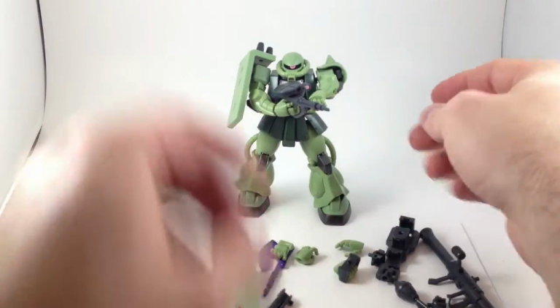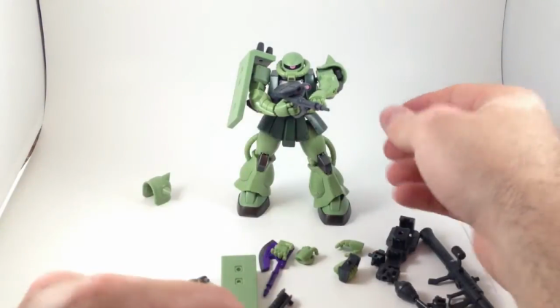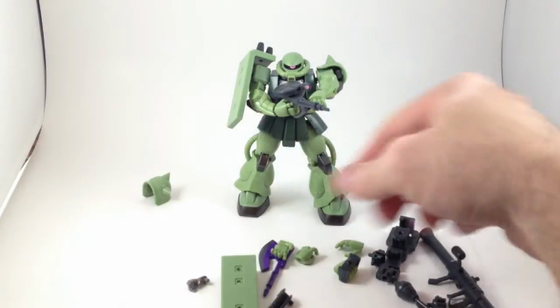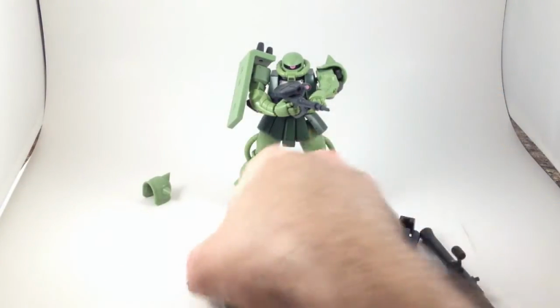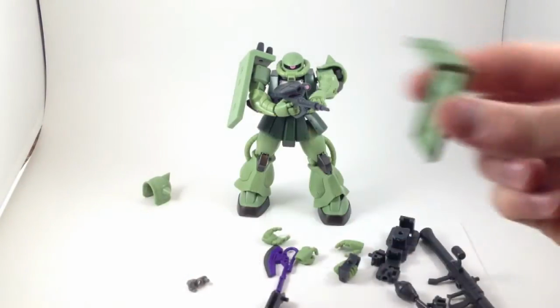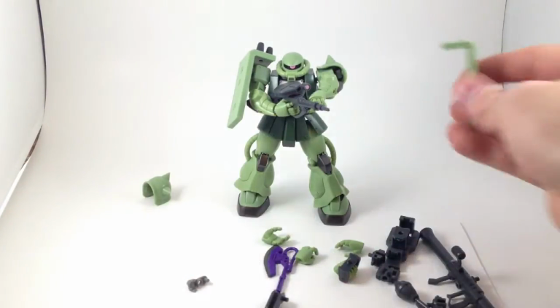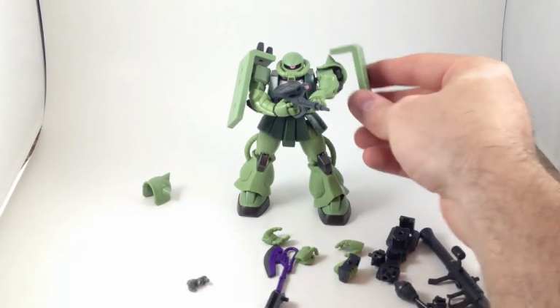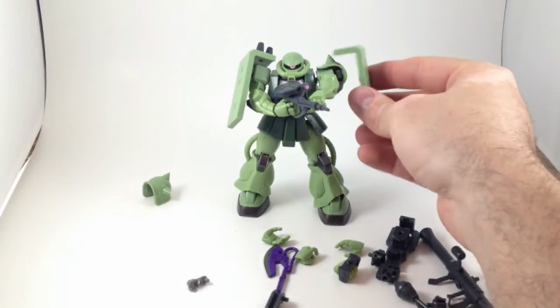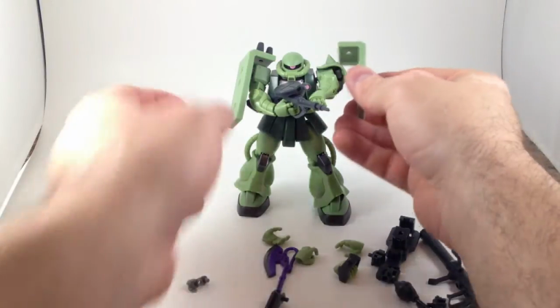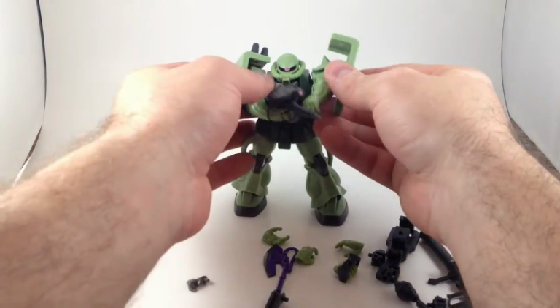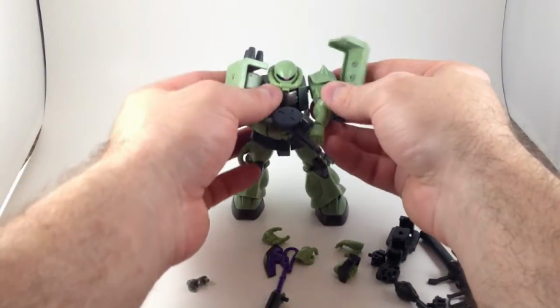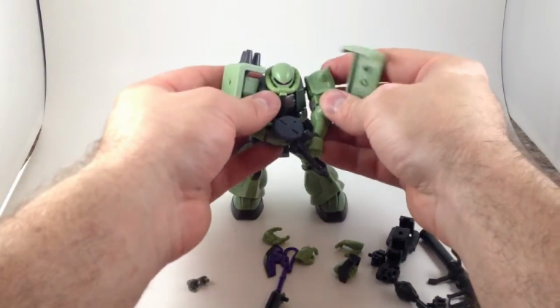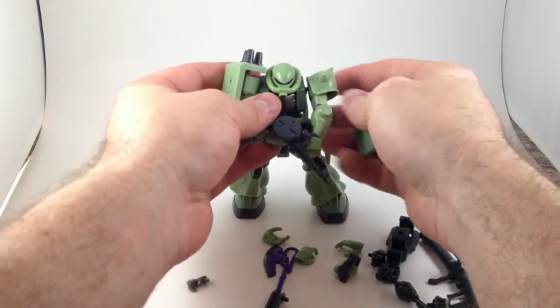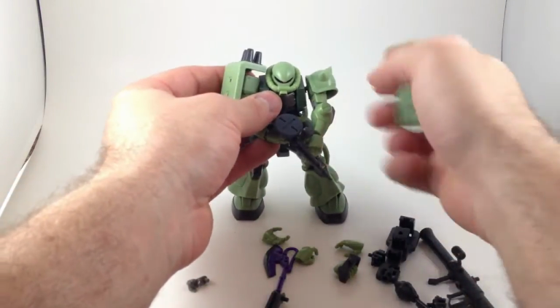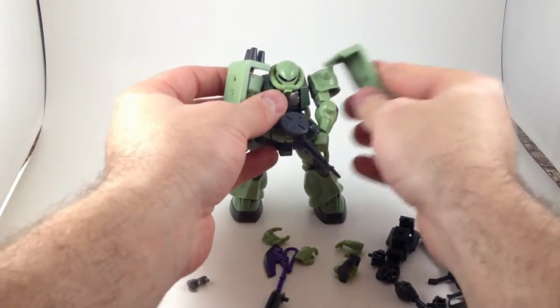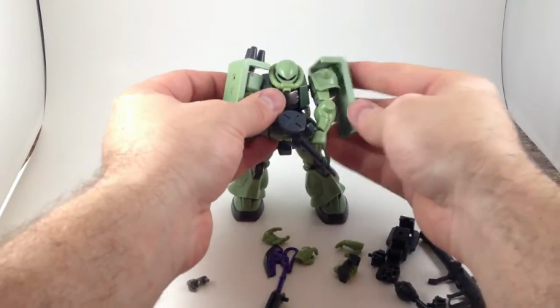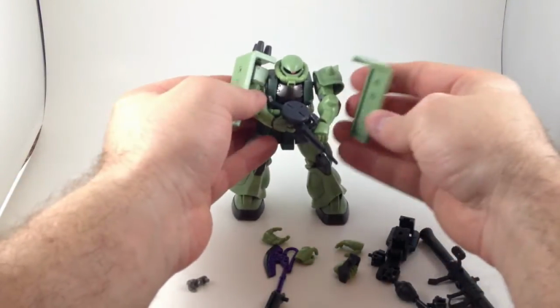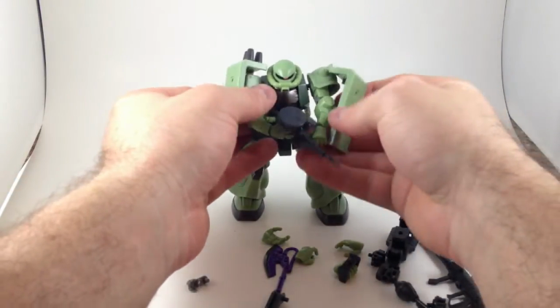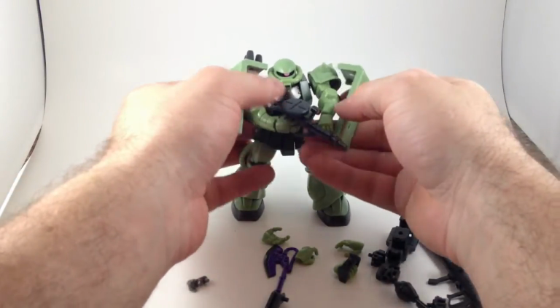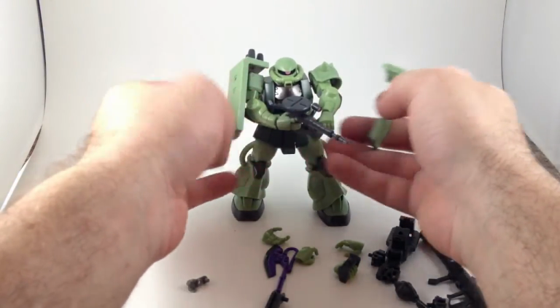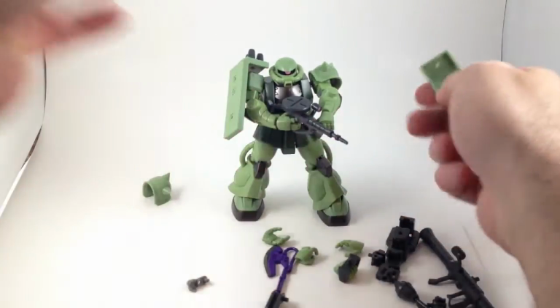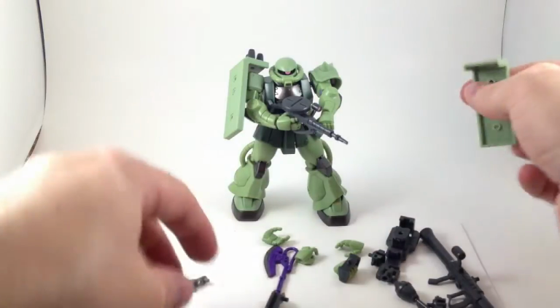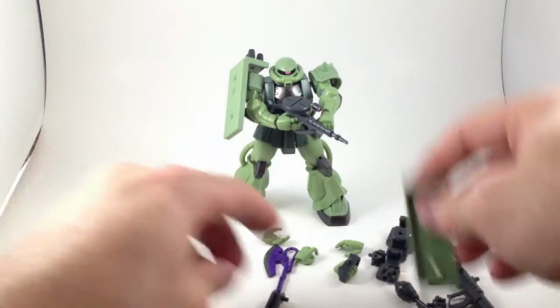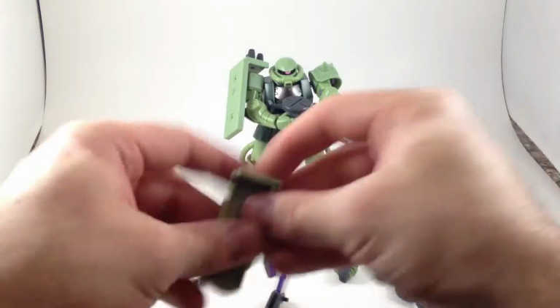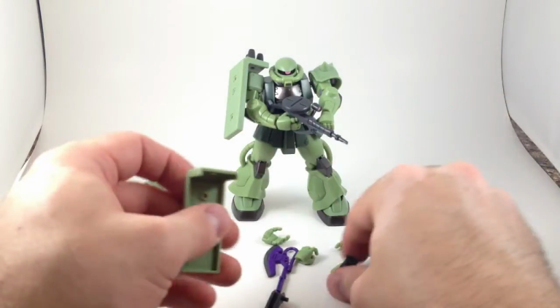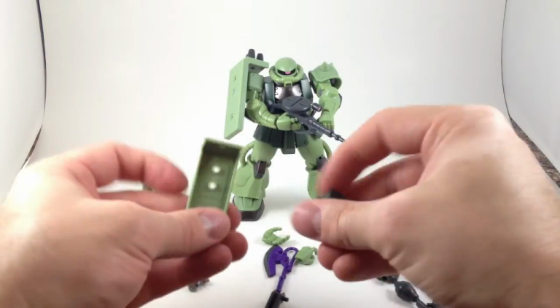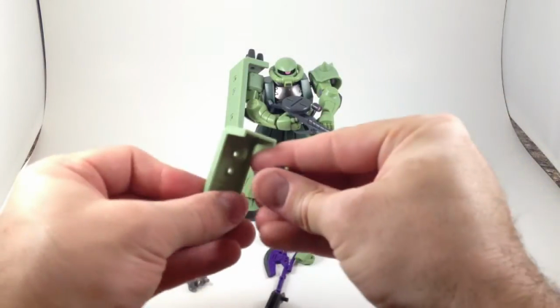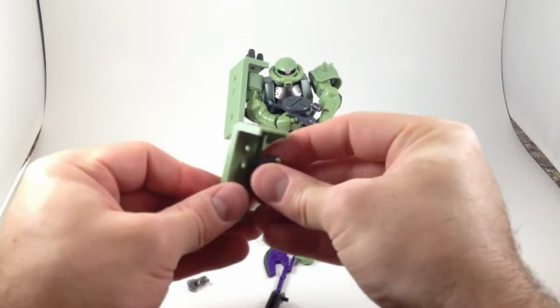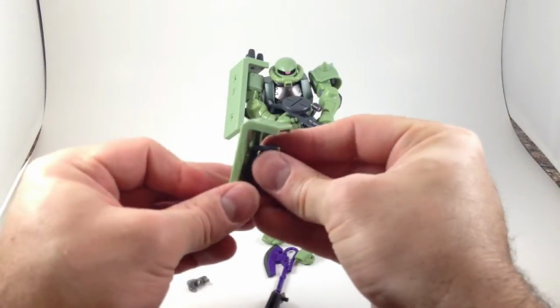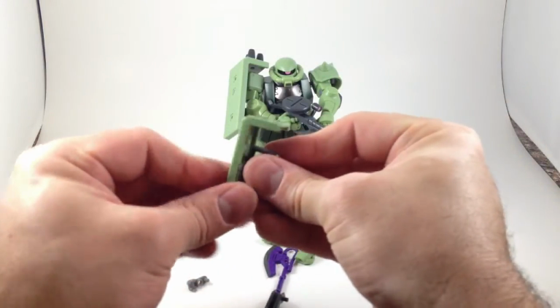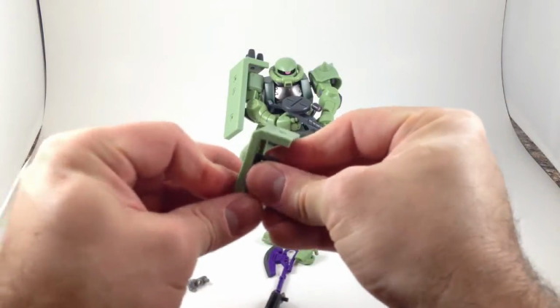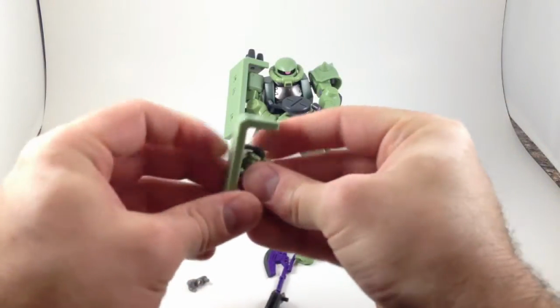You can put the second shield on this side if you want to have dual shields. You can attach the bracket and just hold it out like a shield.